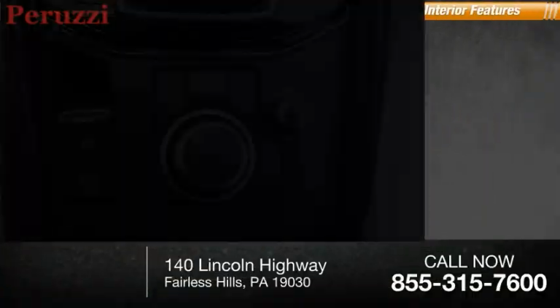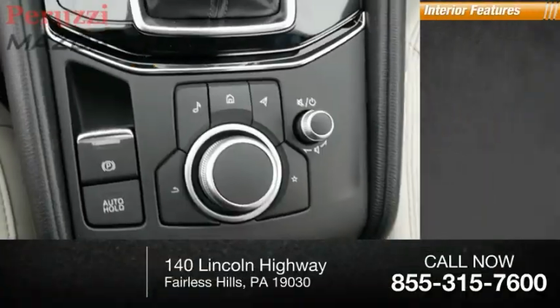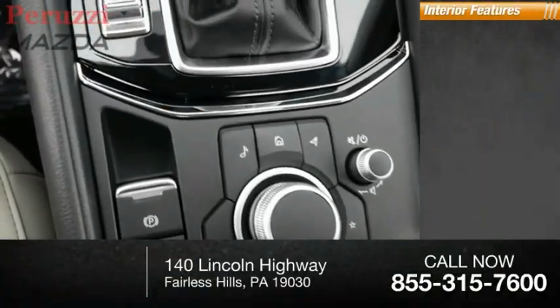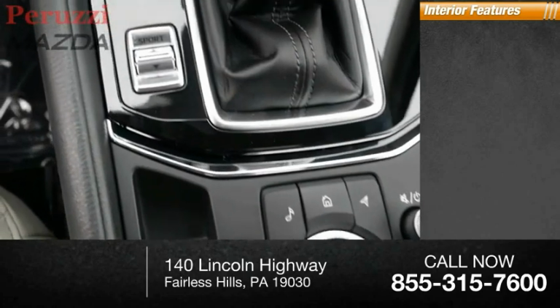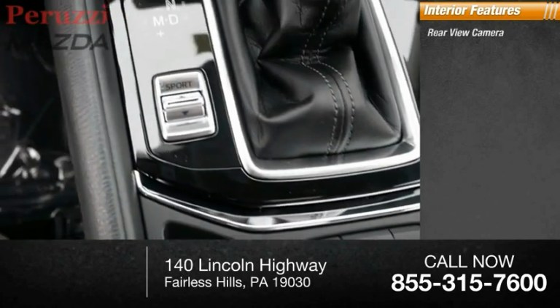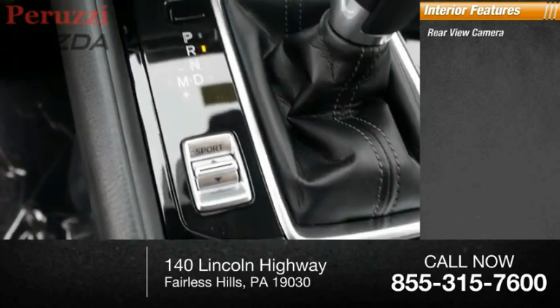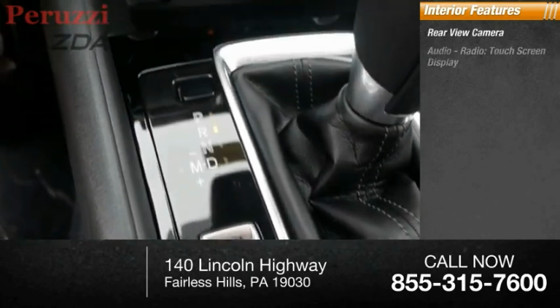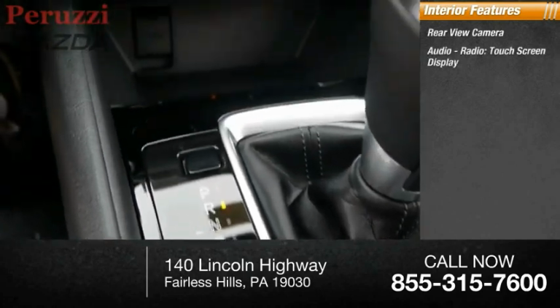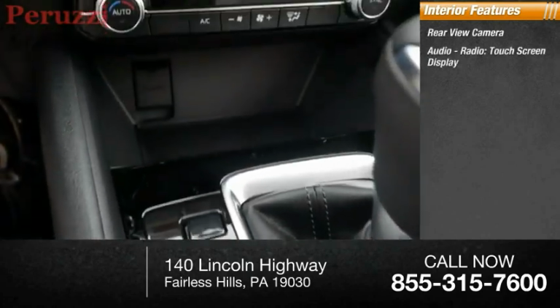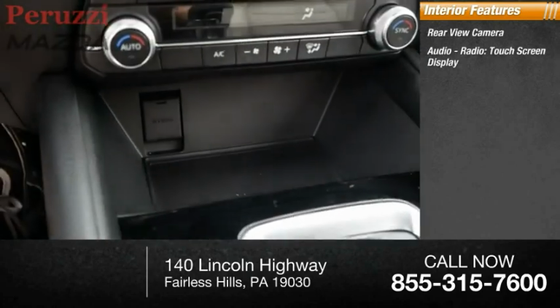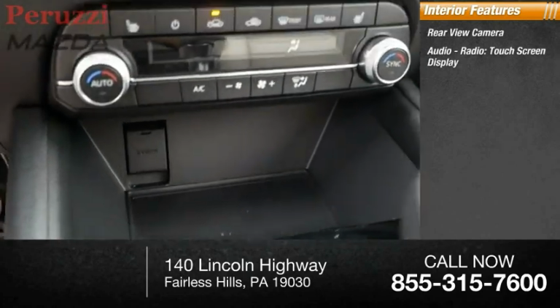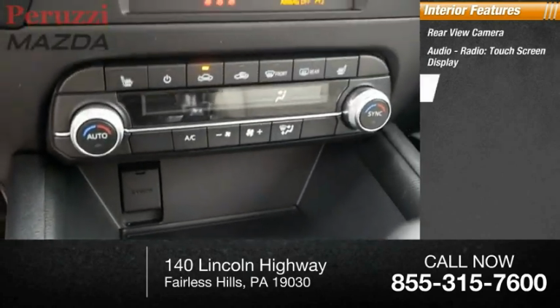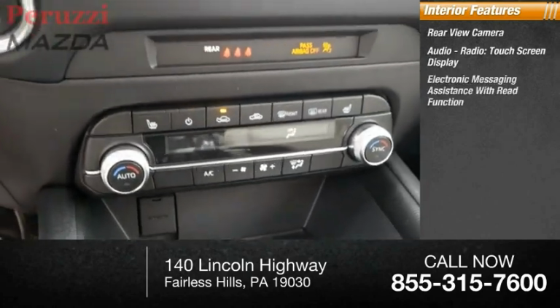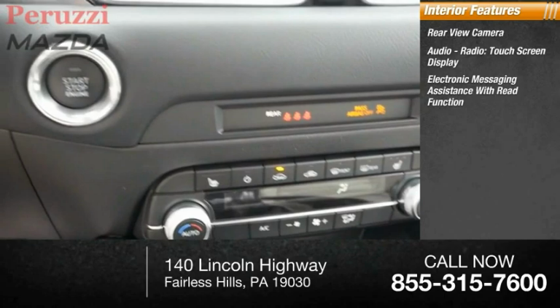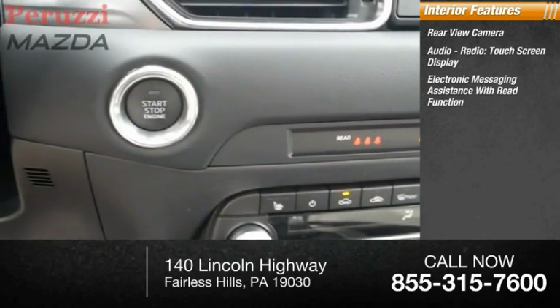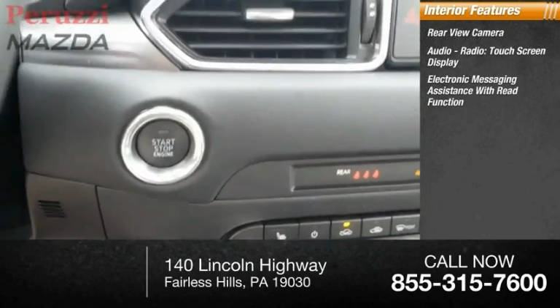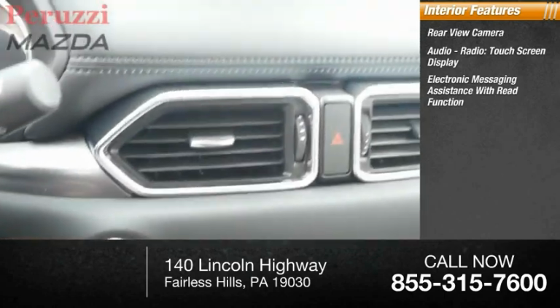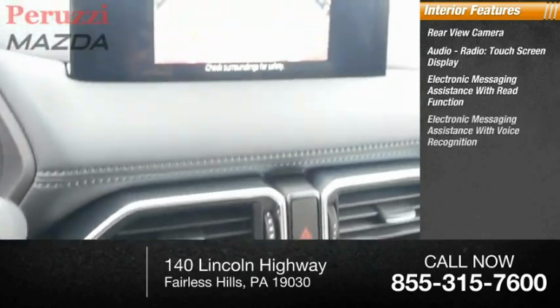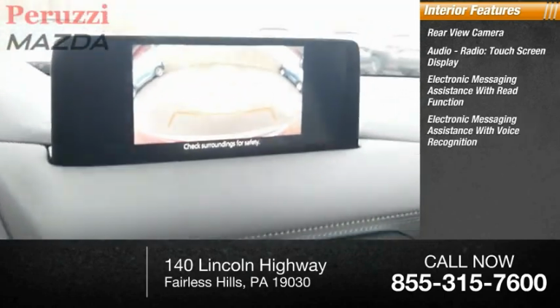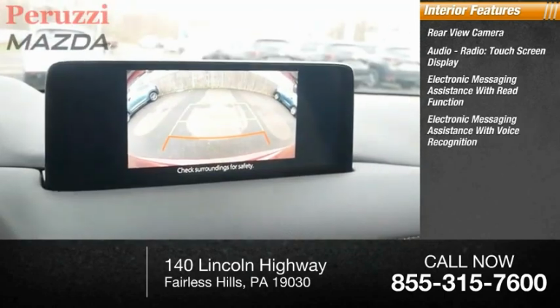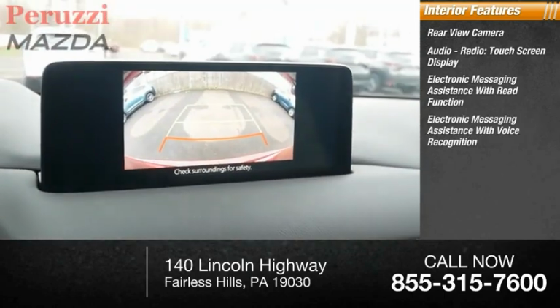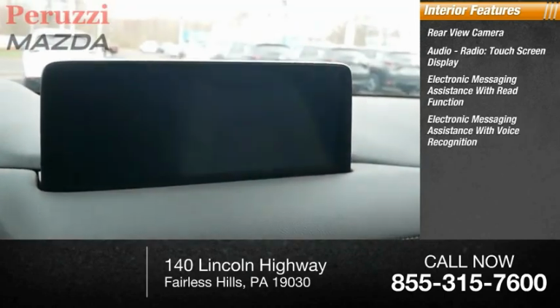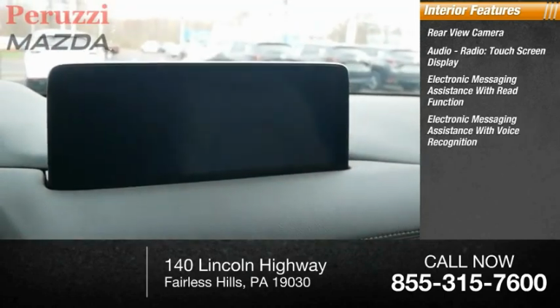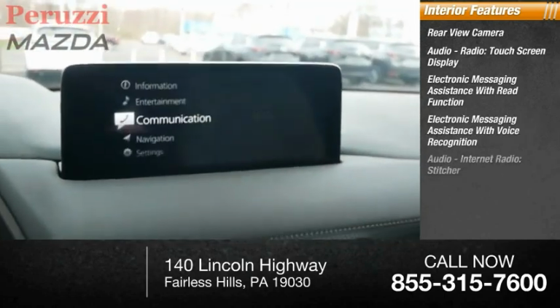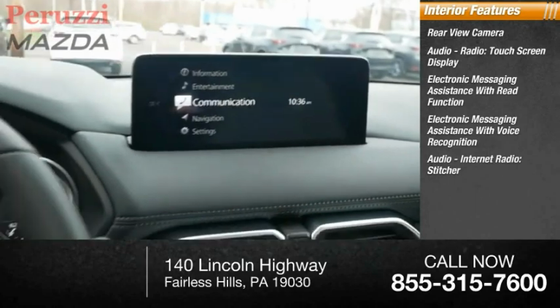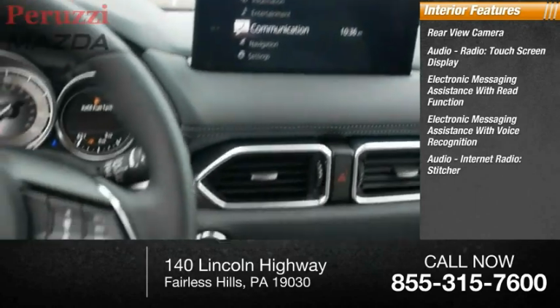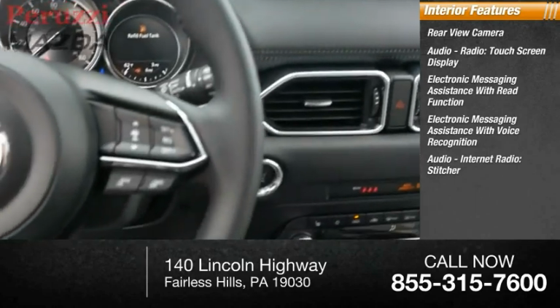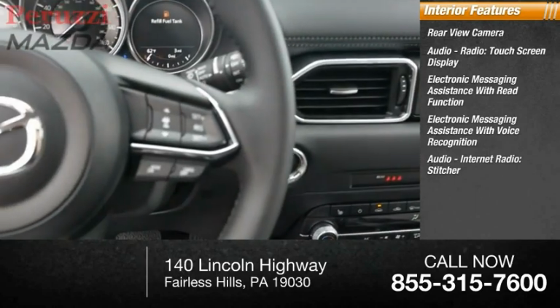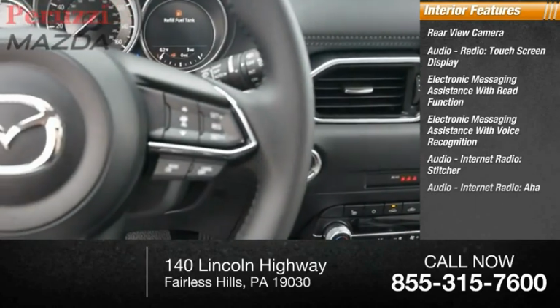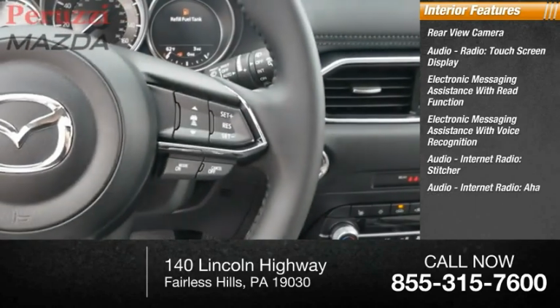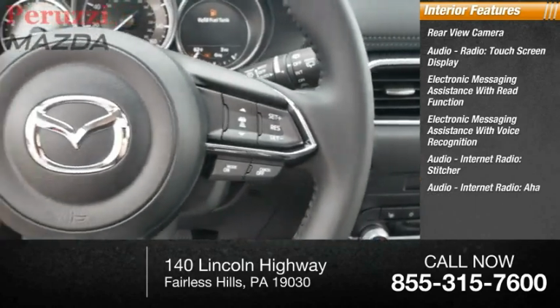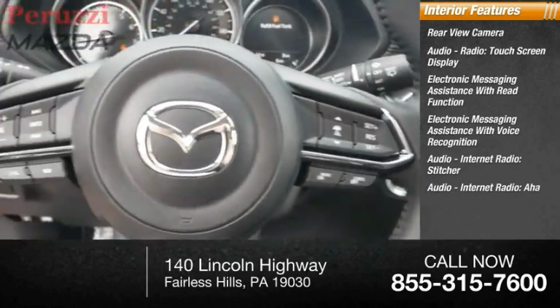Inside you'll find a rear view camera, audio radio, touchscreen display, electronic messaging assistance with read function, electronic messaging assistance with voice recognition, audio internet radio, Stitcher, and AHA.